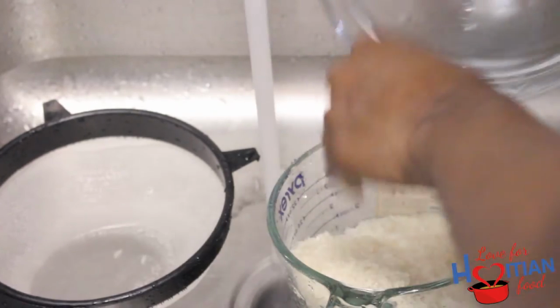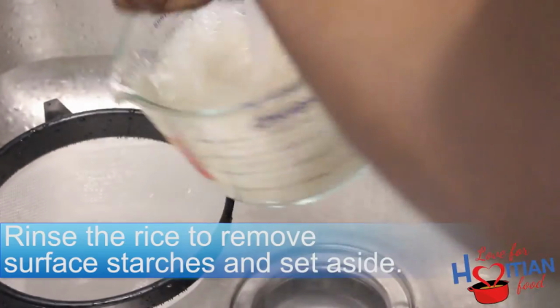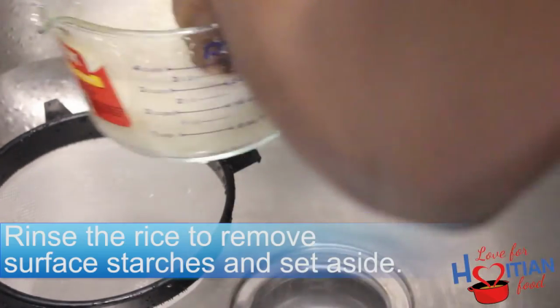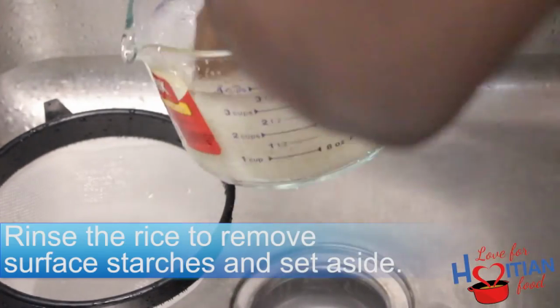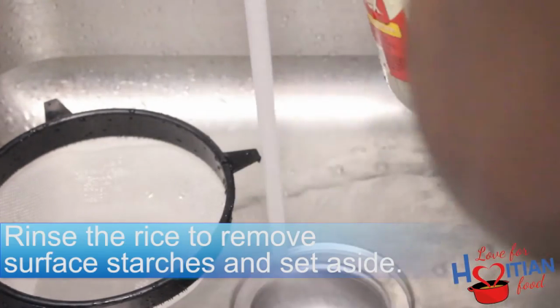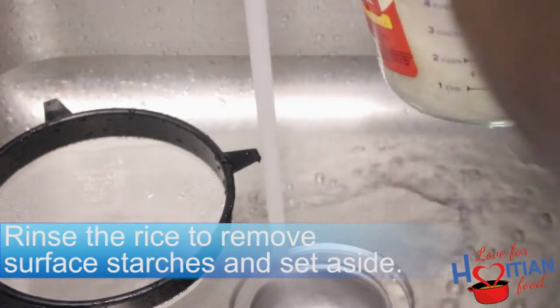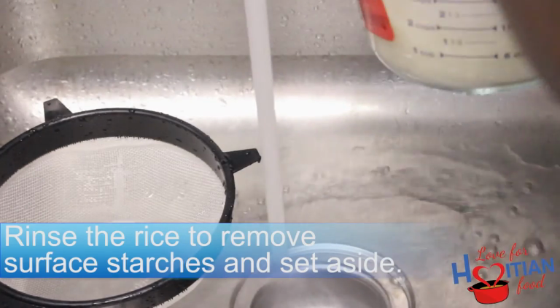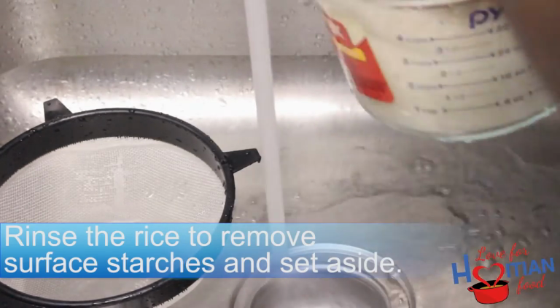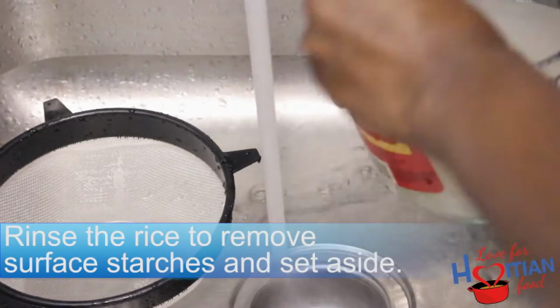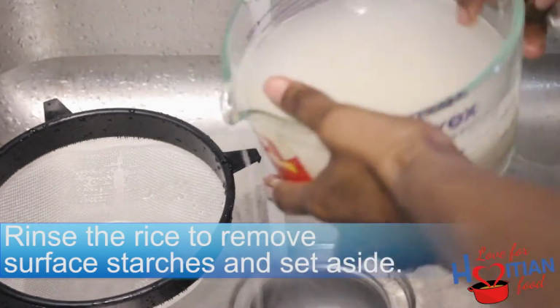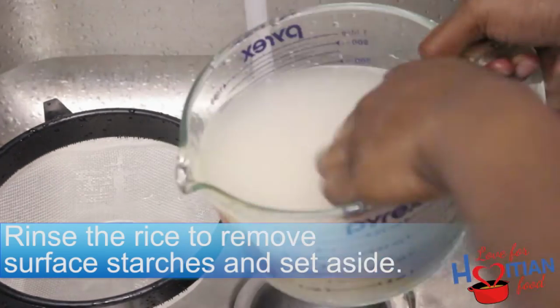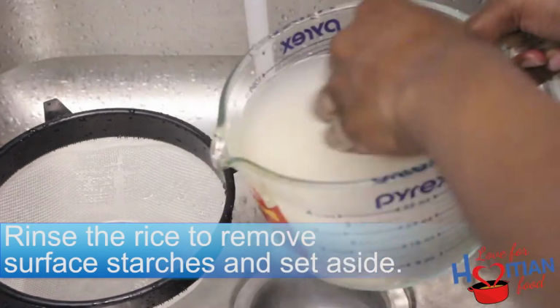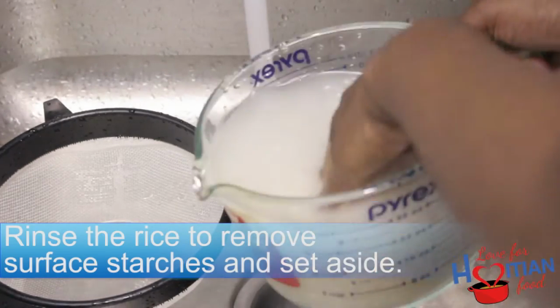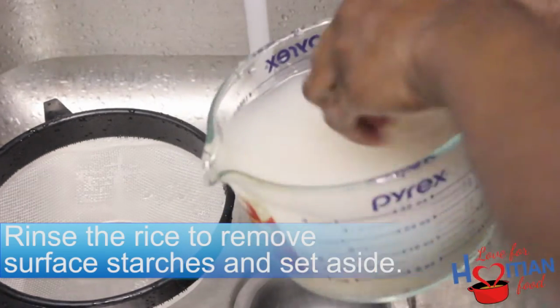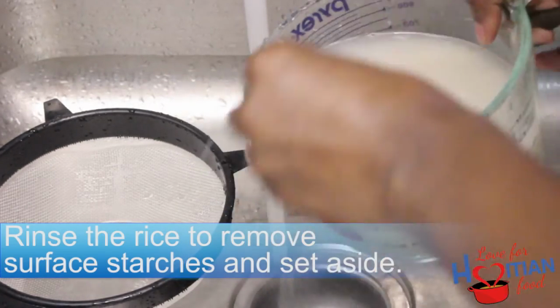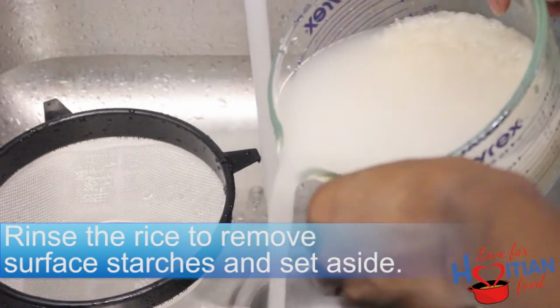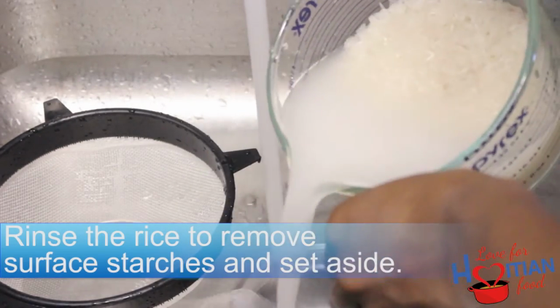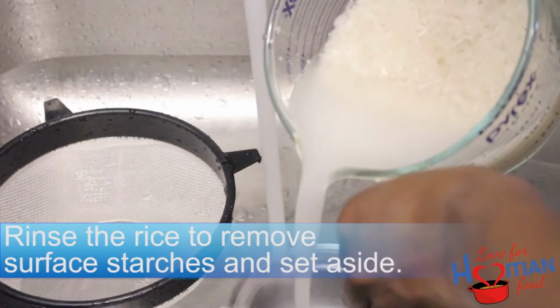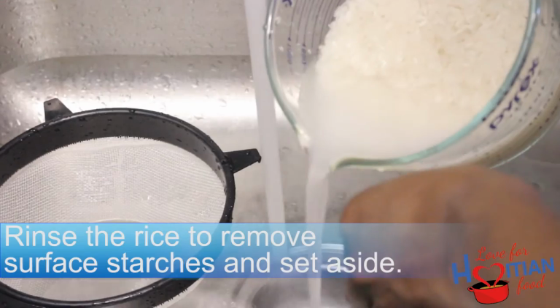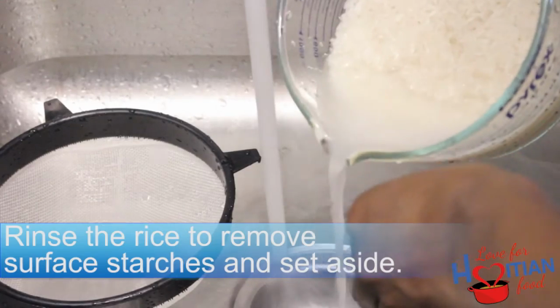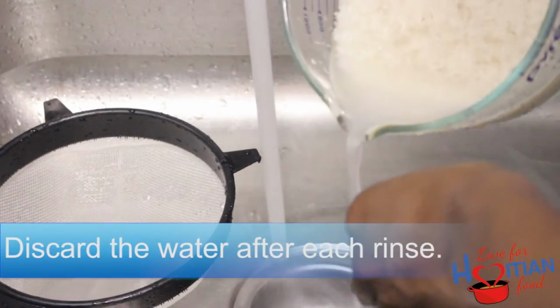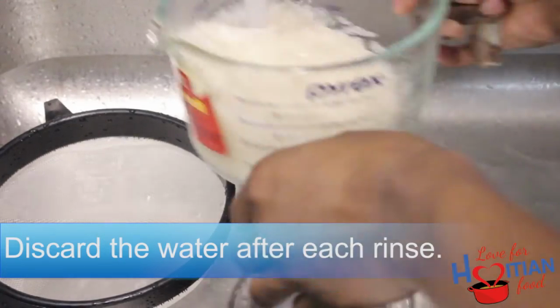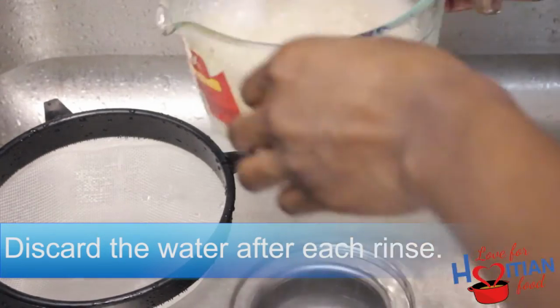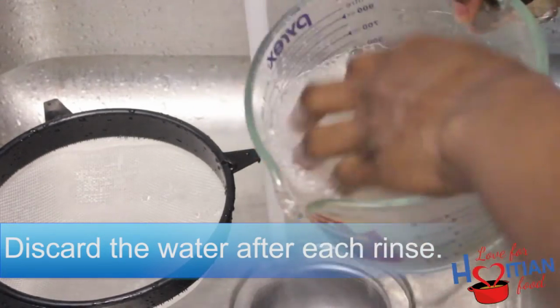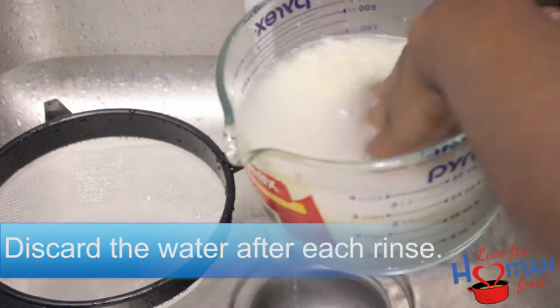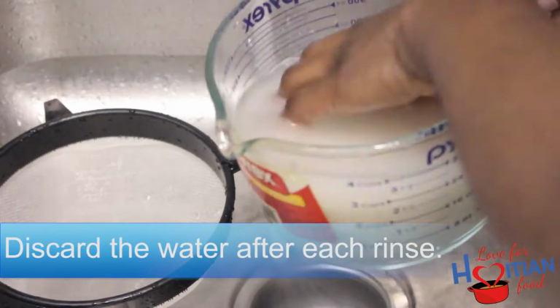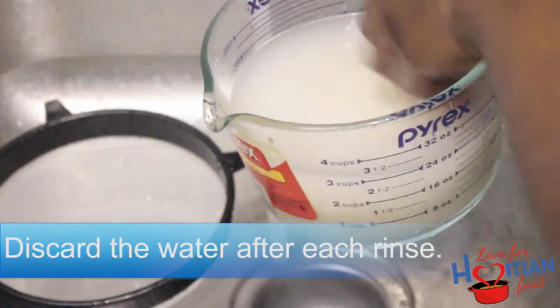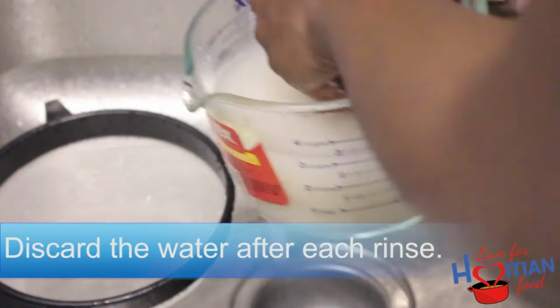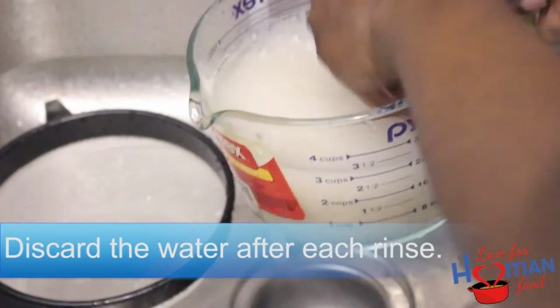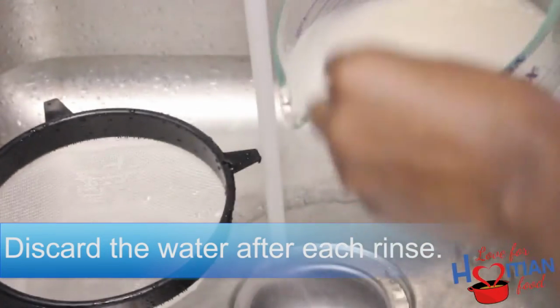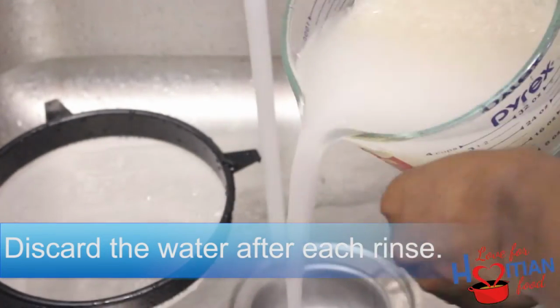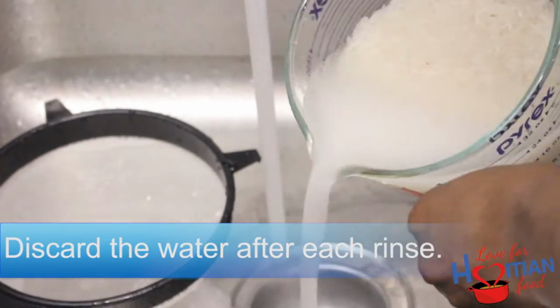Rinse your rice under cold water and set it aside. I rinsed mine about three times — make sure you discard the water after each rinse.